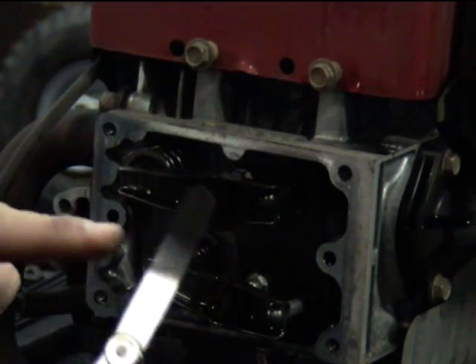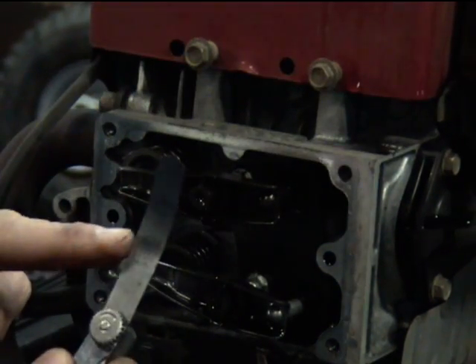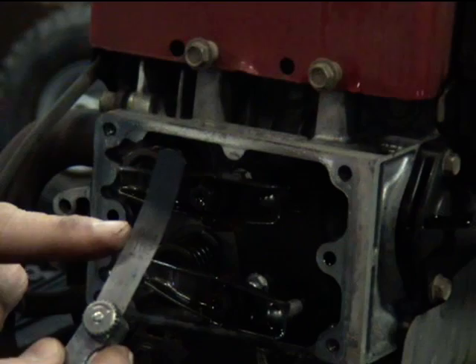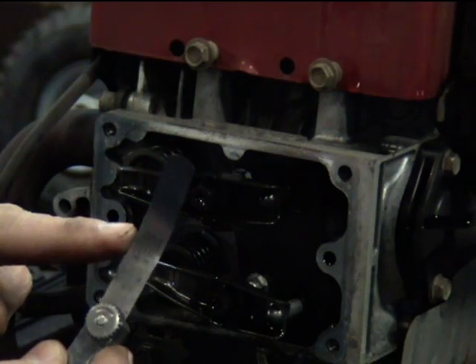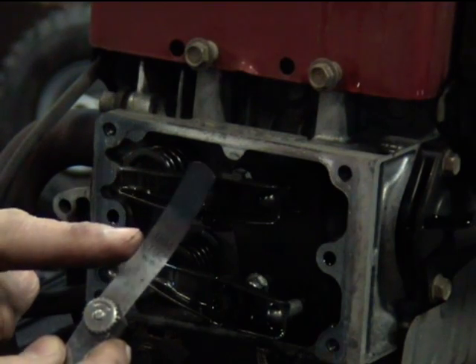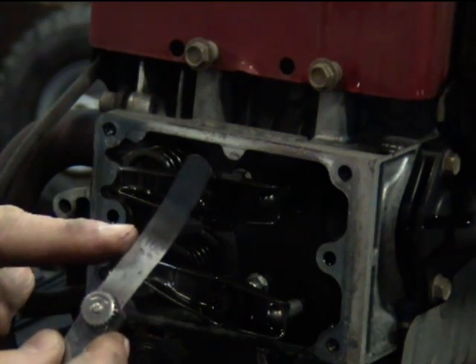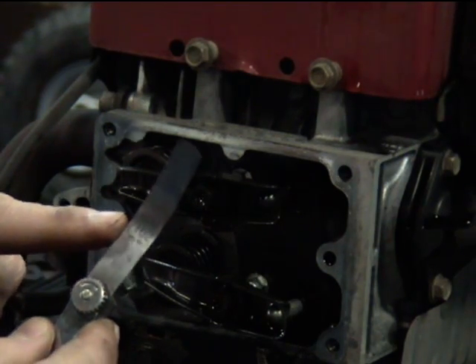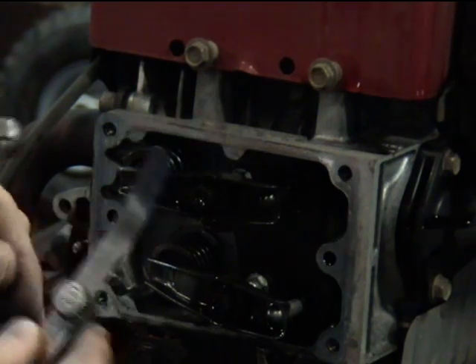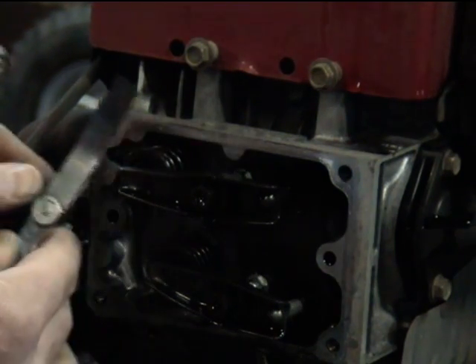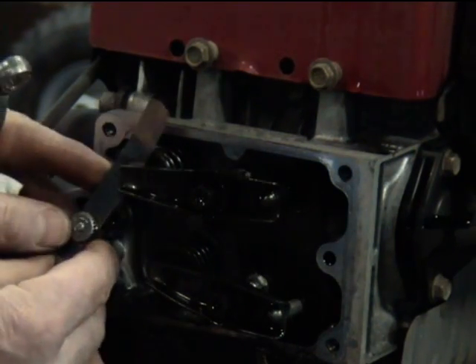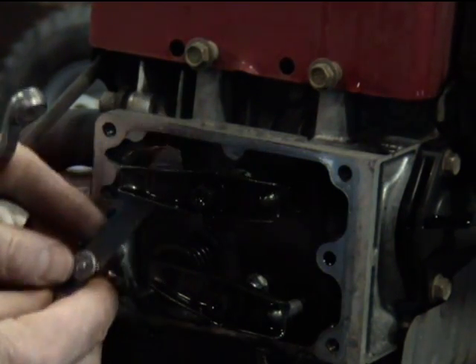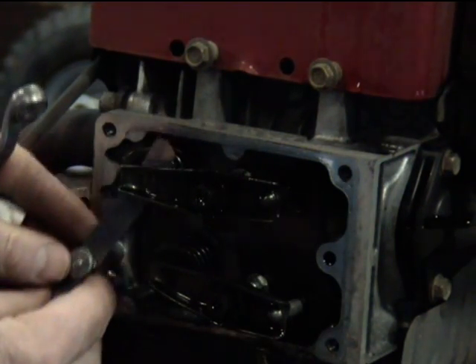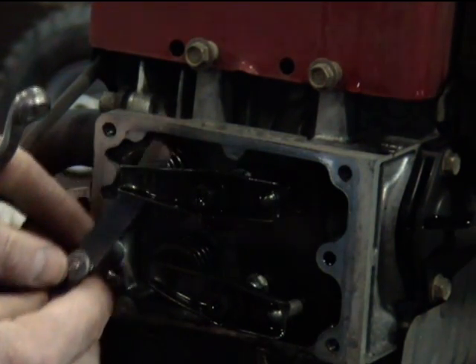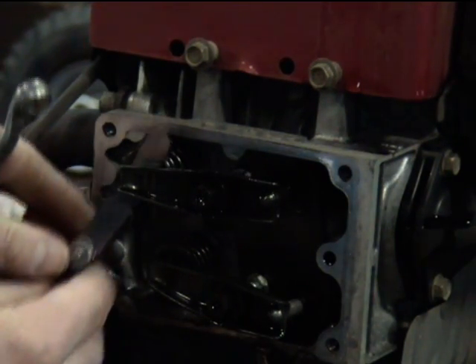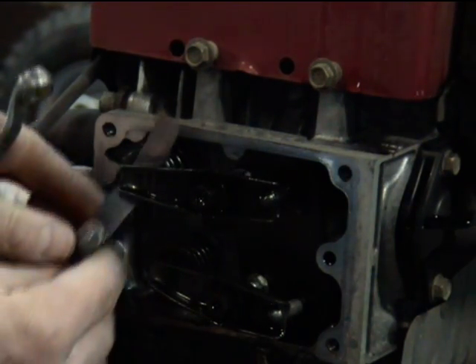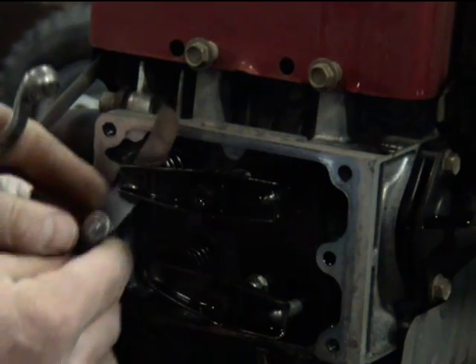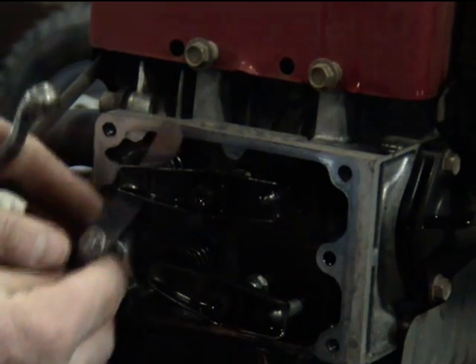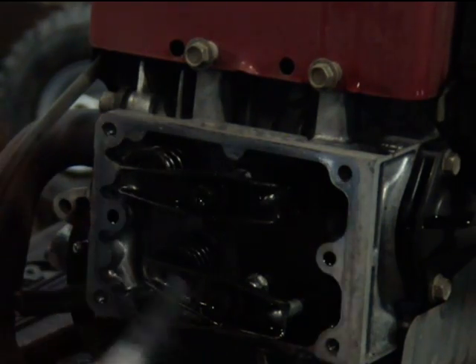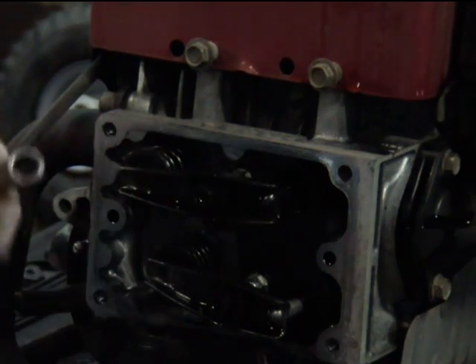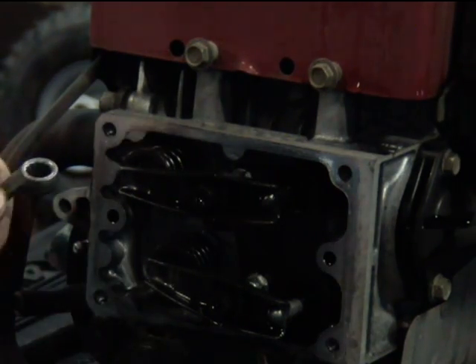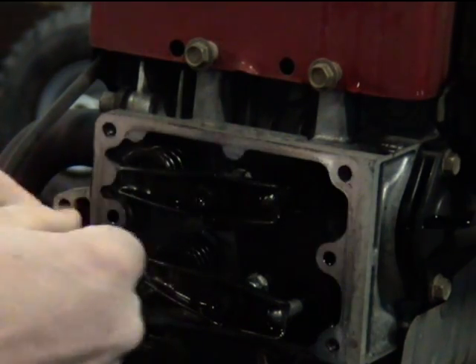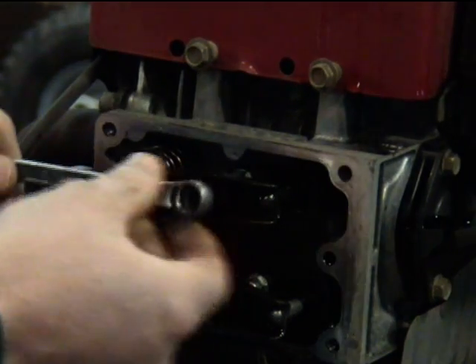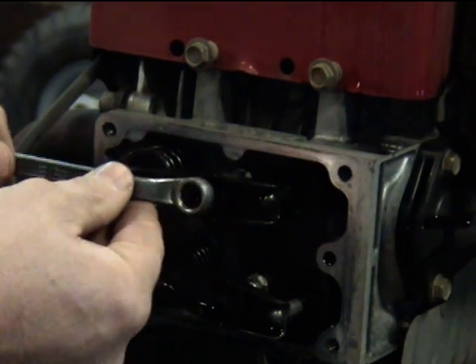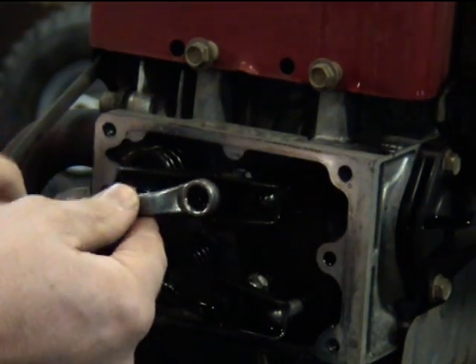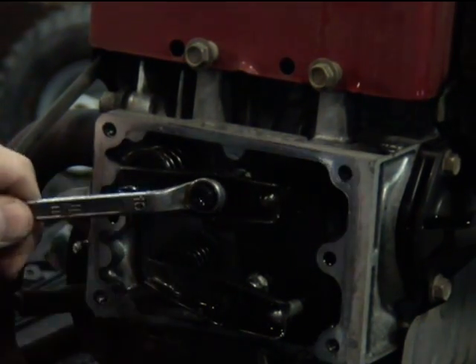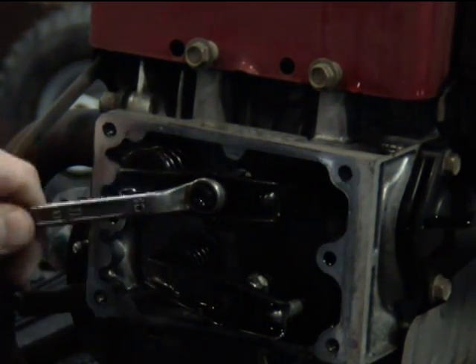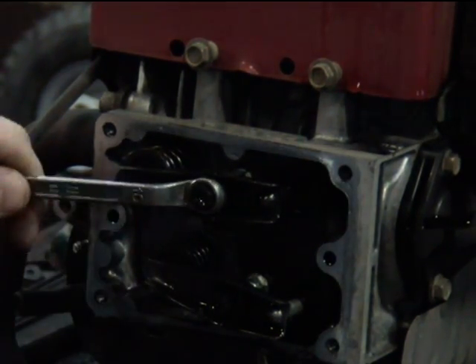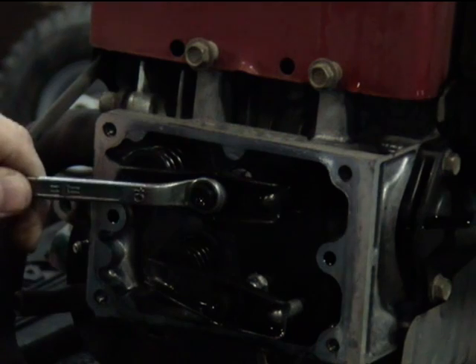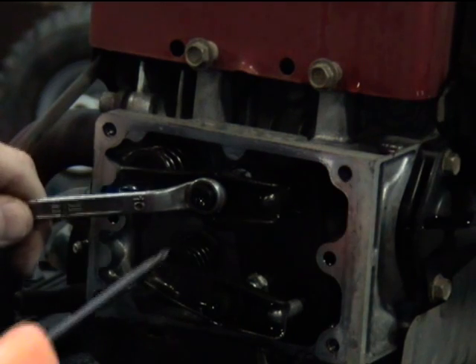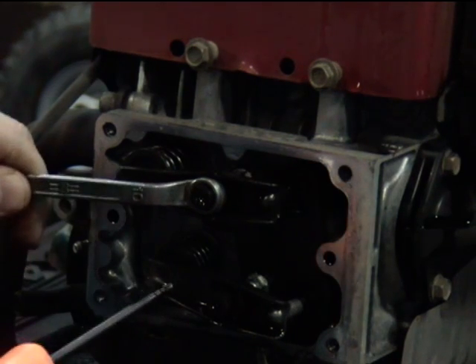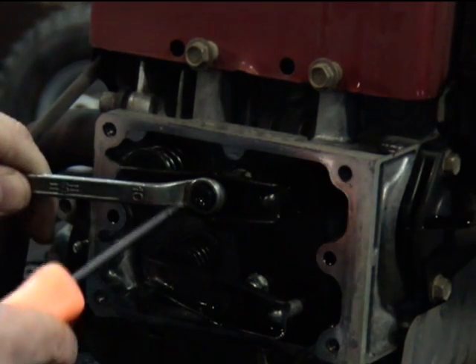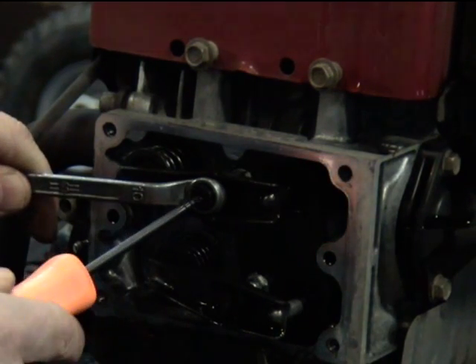We'll use our .004 feeler gauge — we're going to slide it in right there. You can see how loose it is. What we're going to do is hold that nut right there.